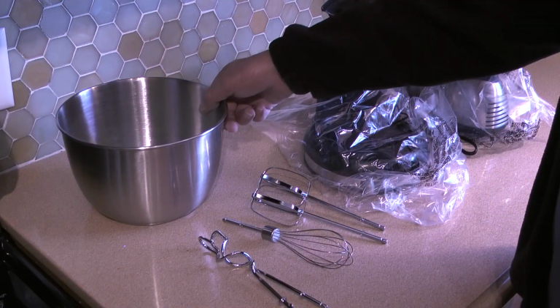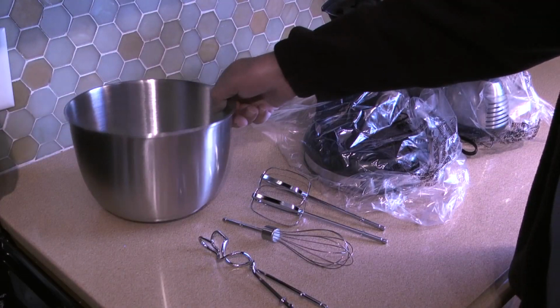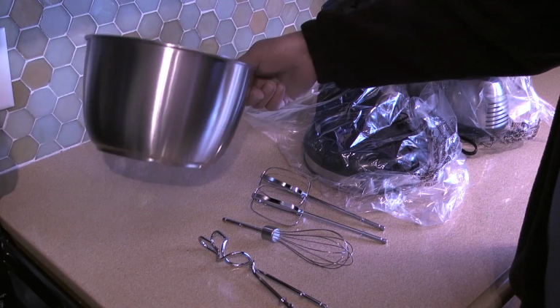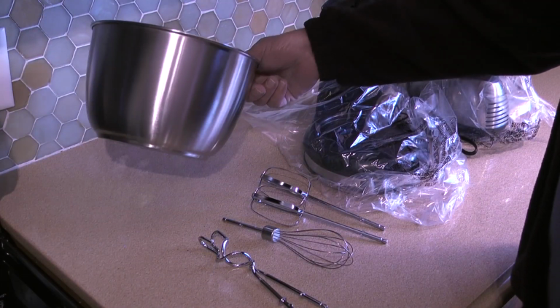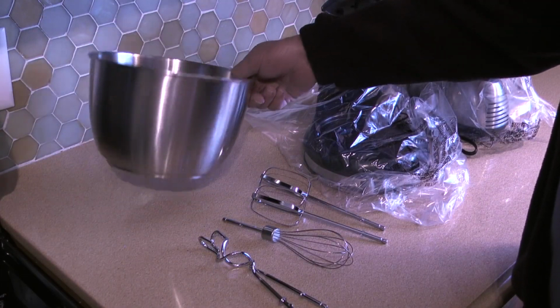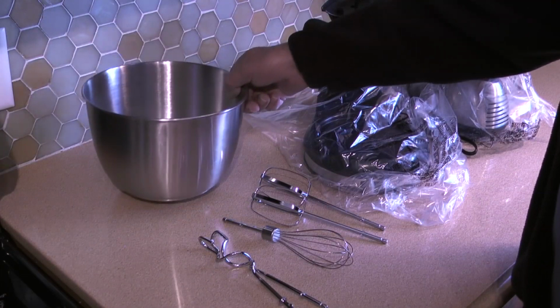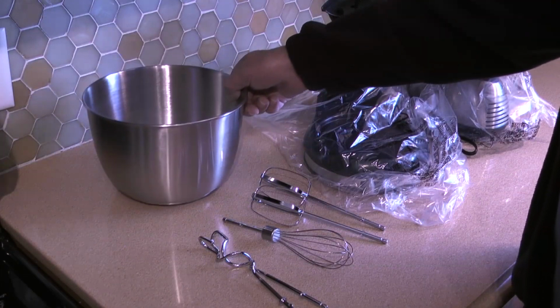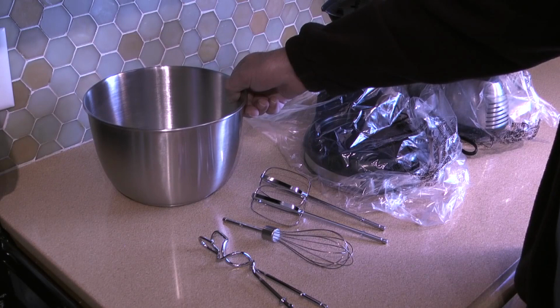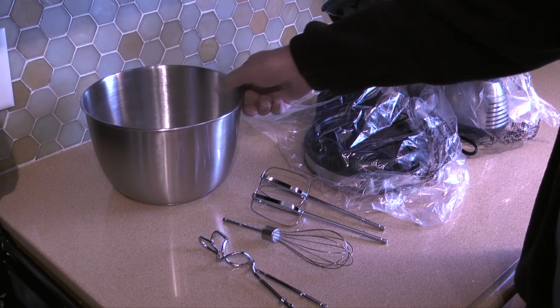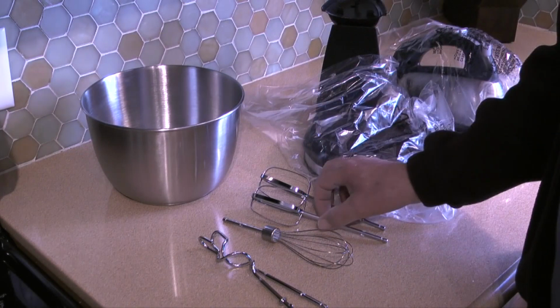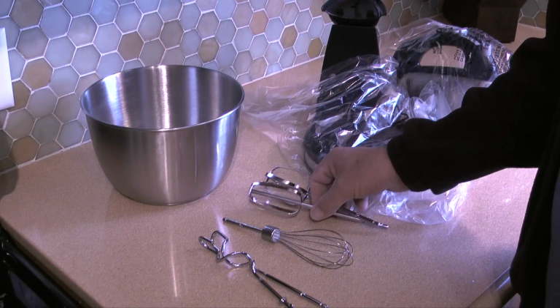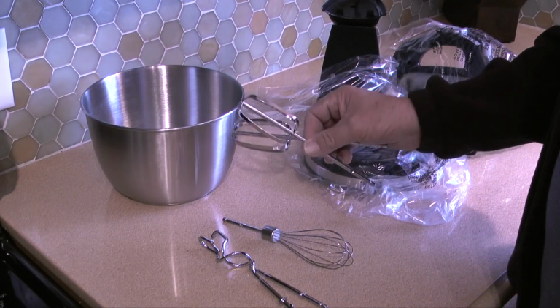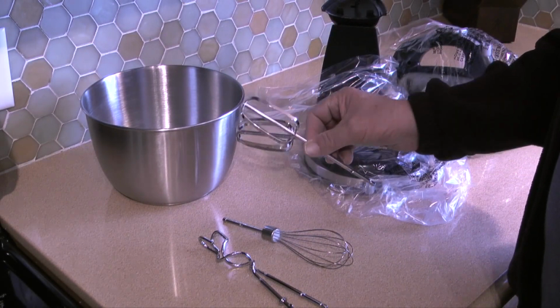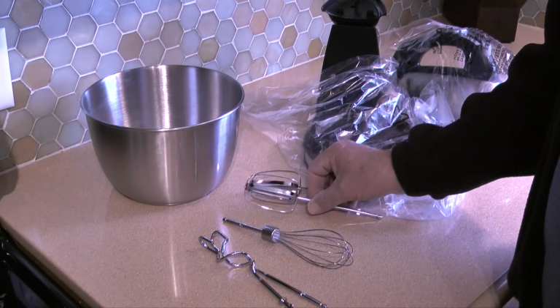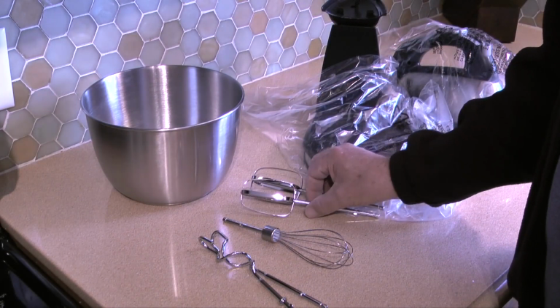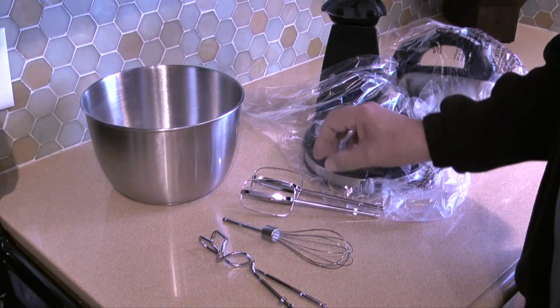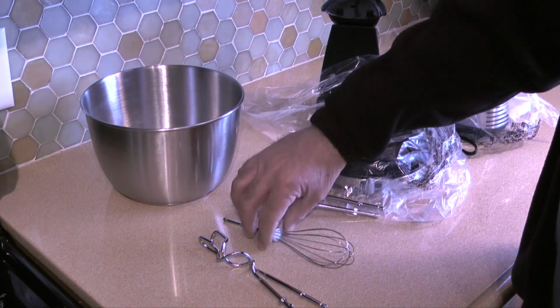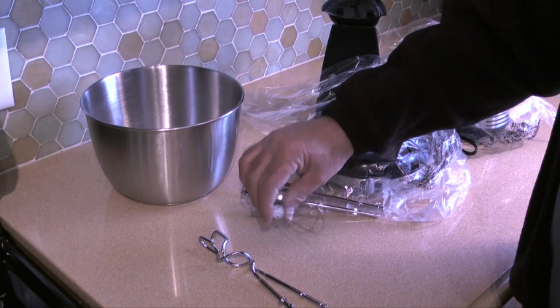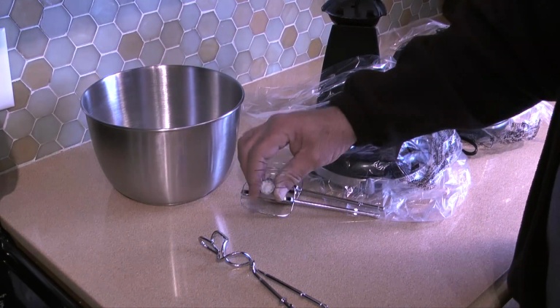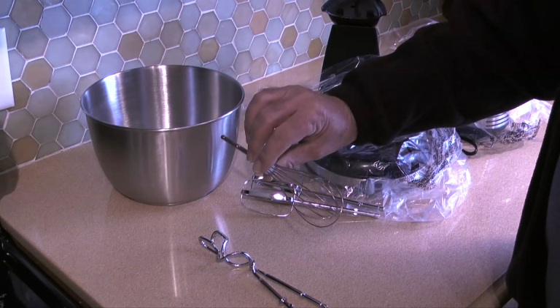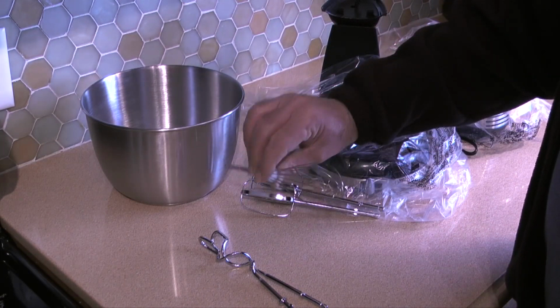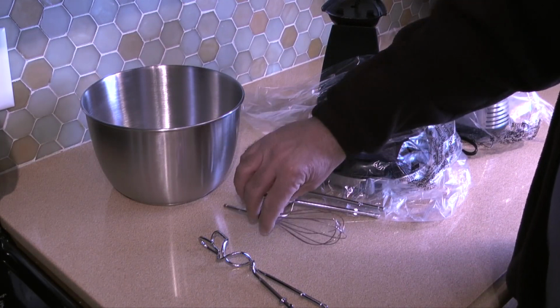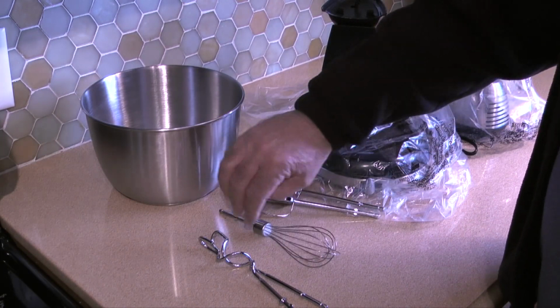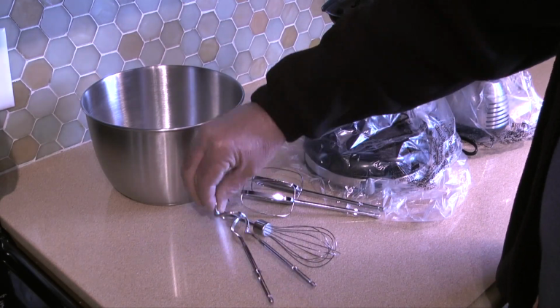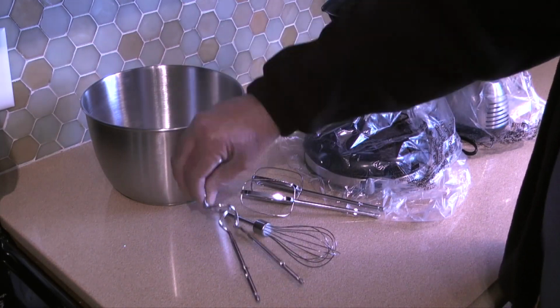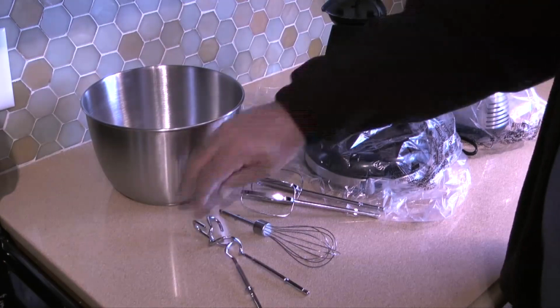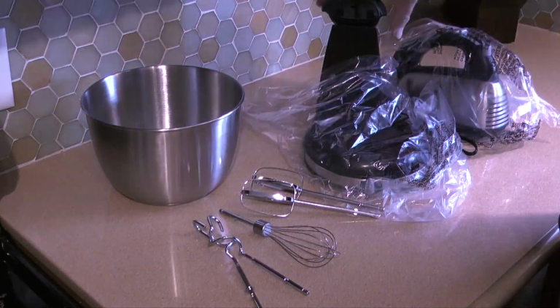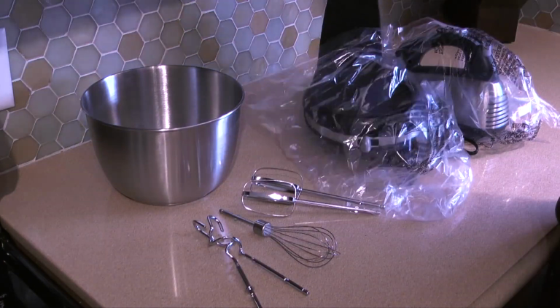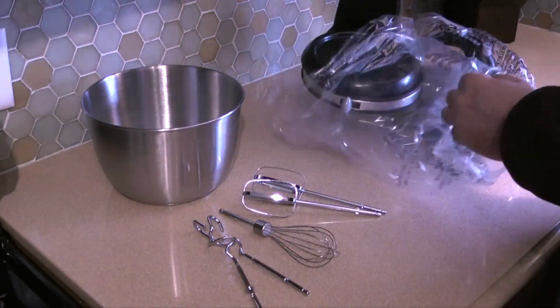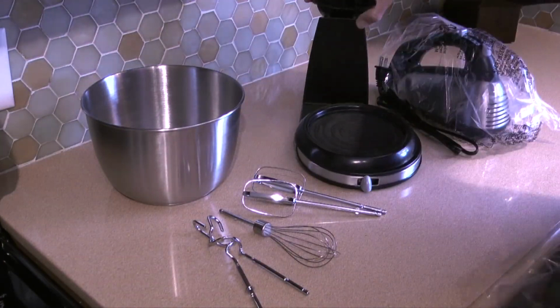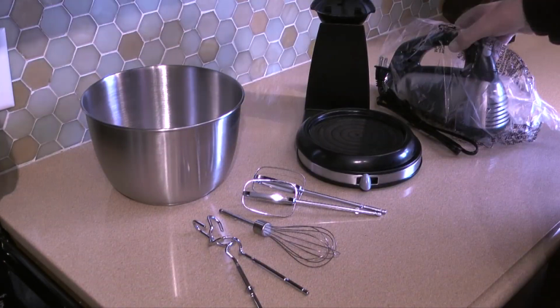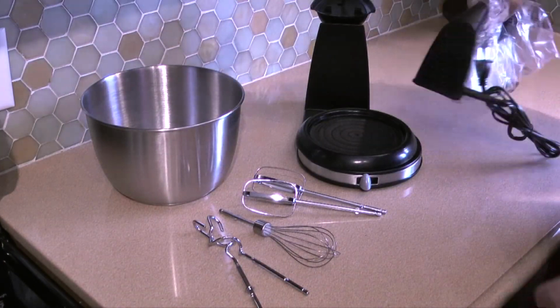The mixer comes with a mixing bowl, flat beaters, a single whisk for whipping cream, dough hooks, the stand, and the mixer.